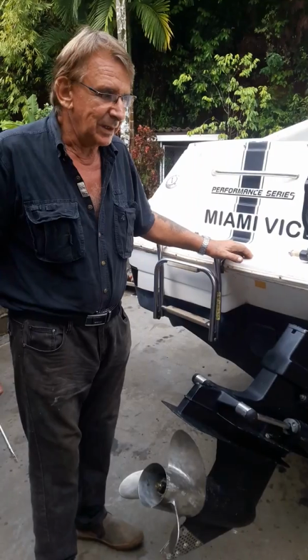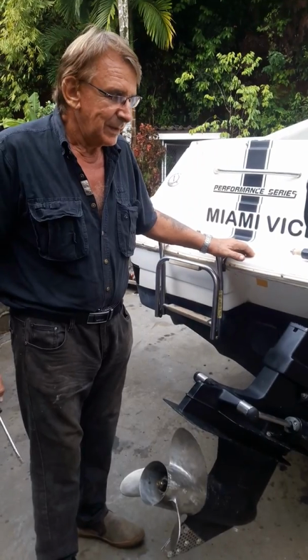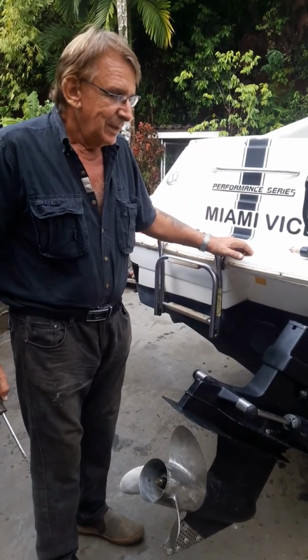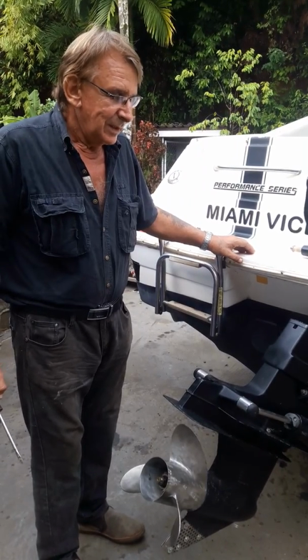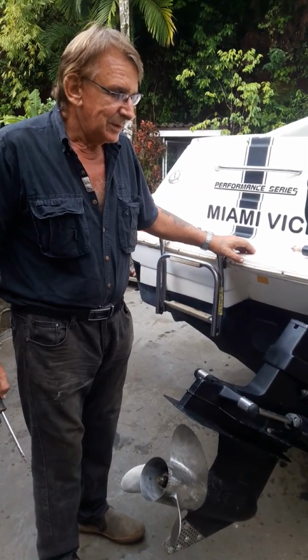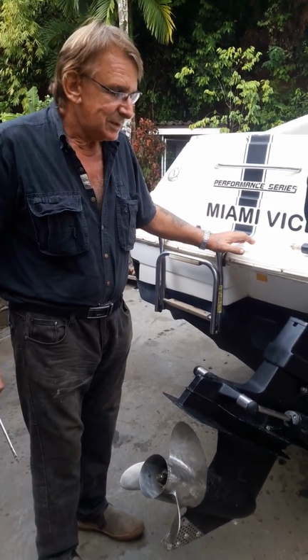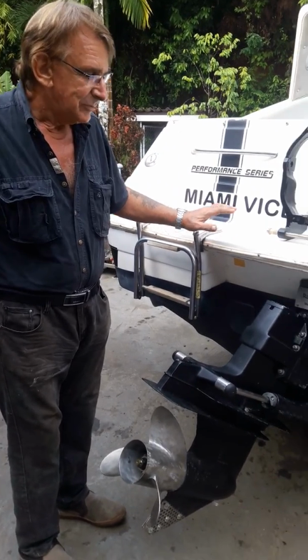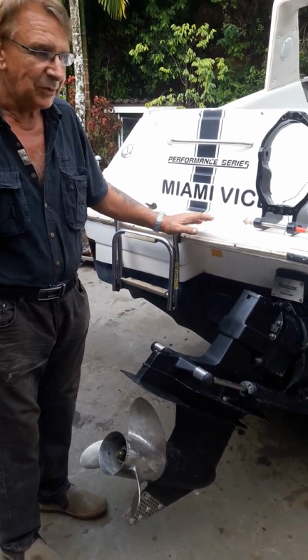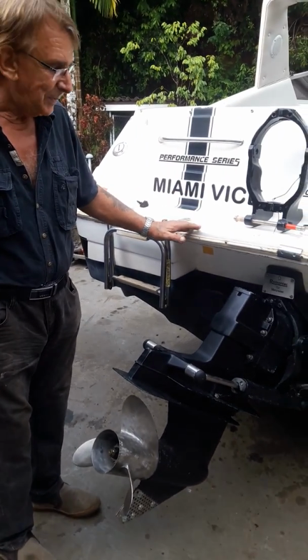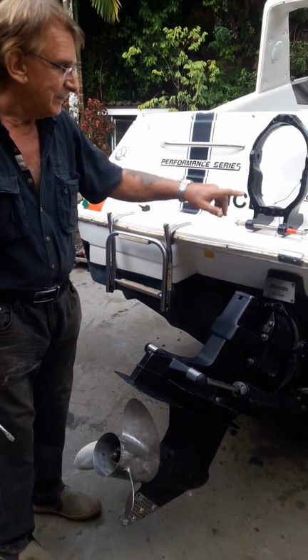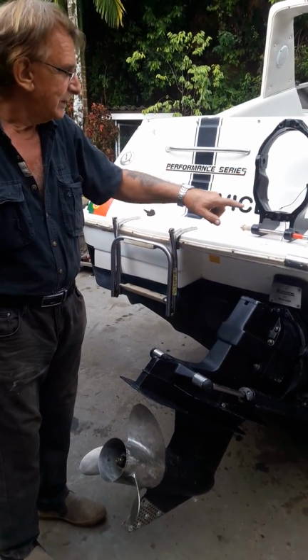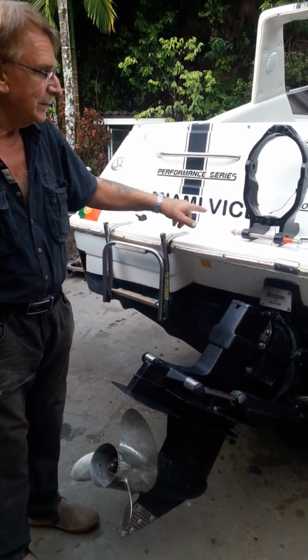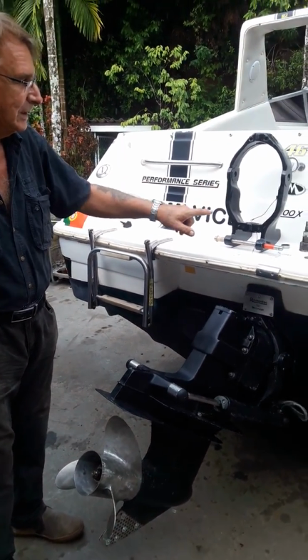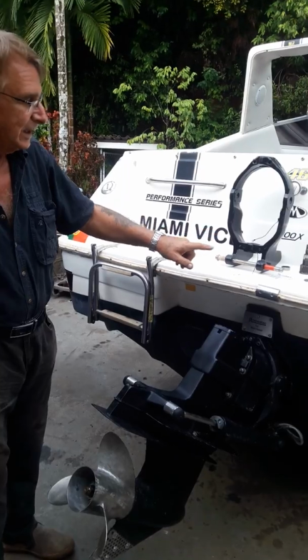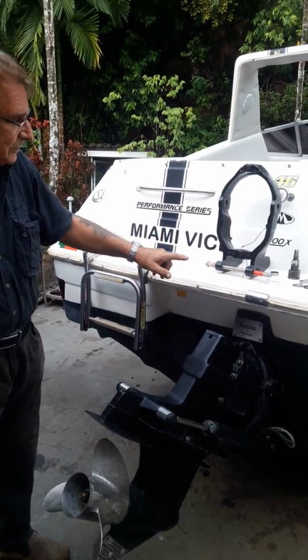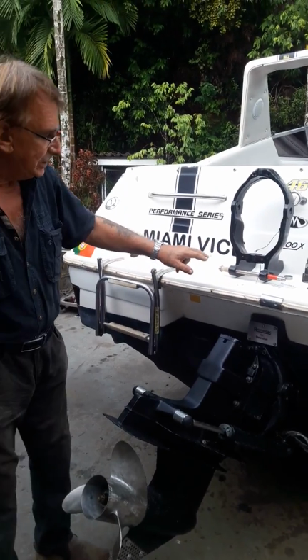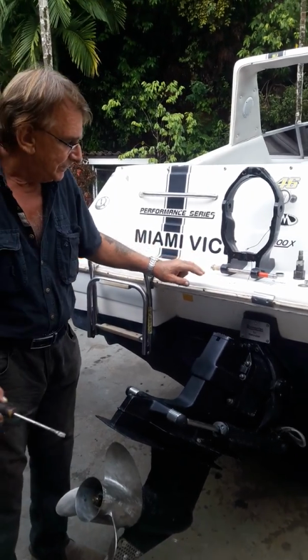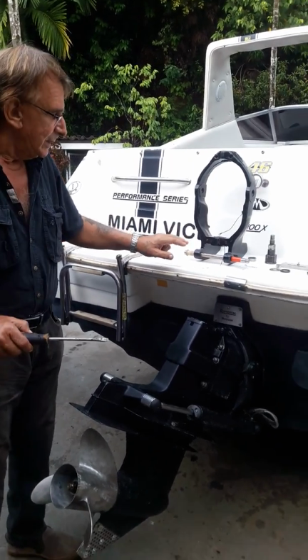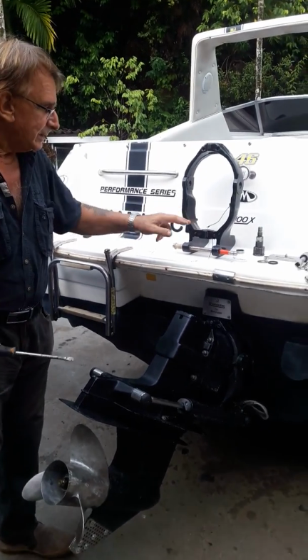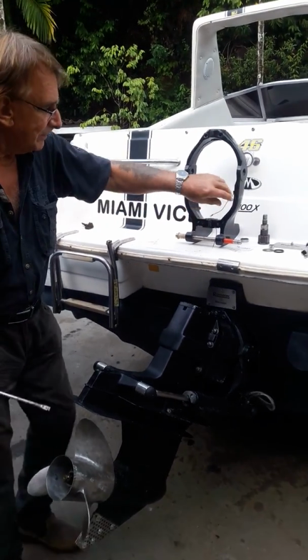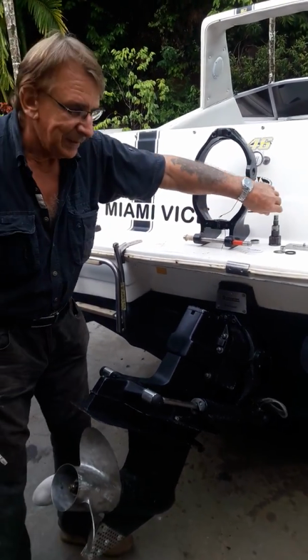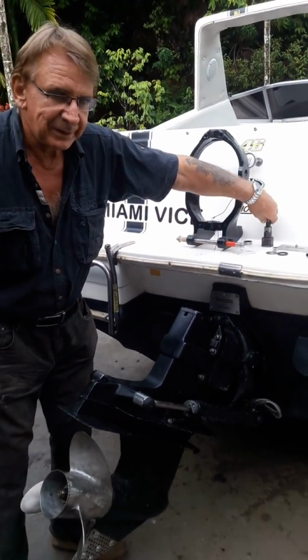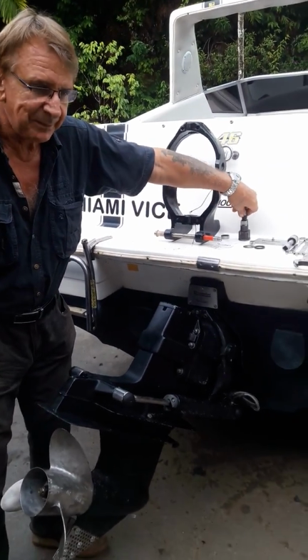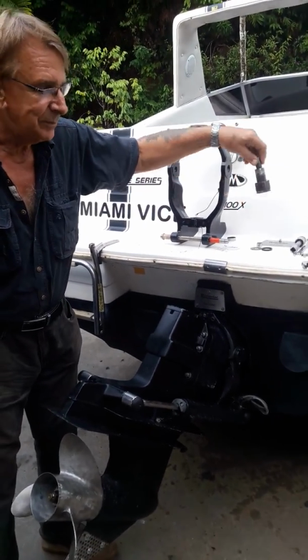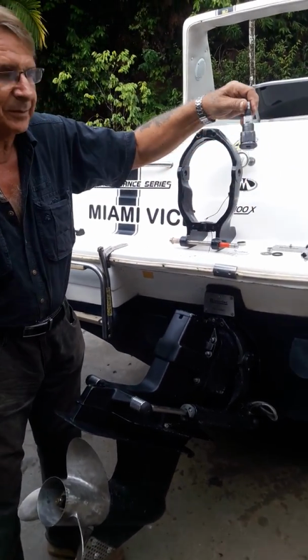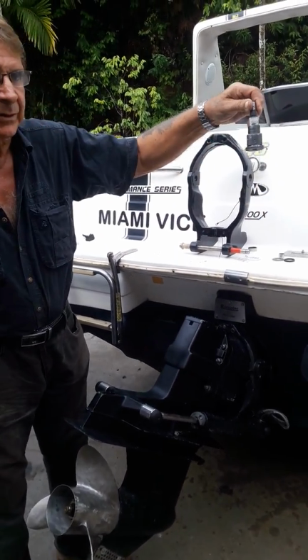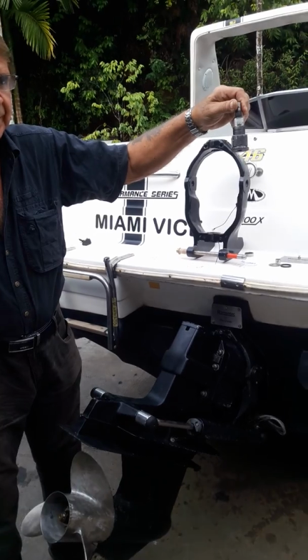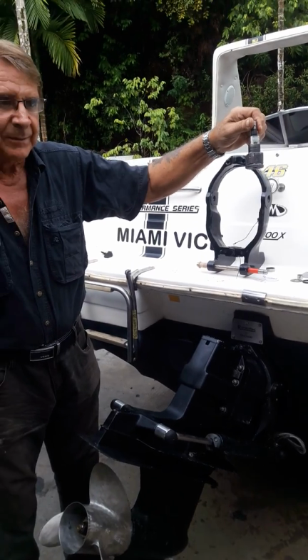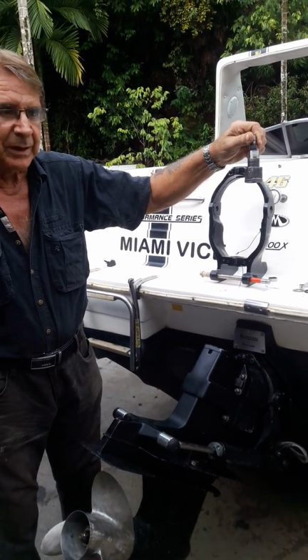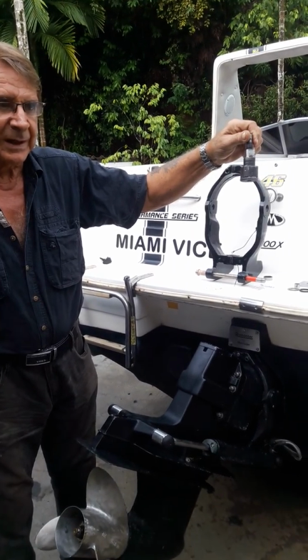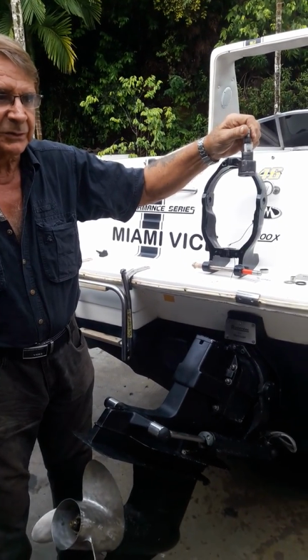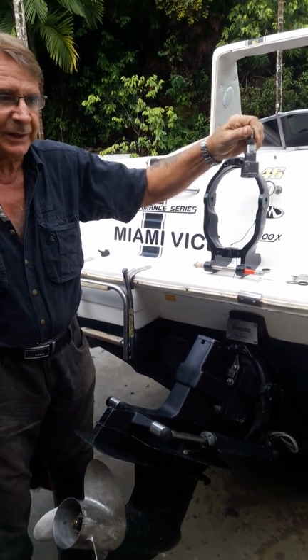Morning. We are just ready to launch our boat here. We've changed the gimbal pin, which is a big problem on all Bravo 1, 2 and 3.